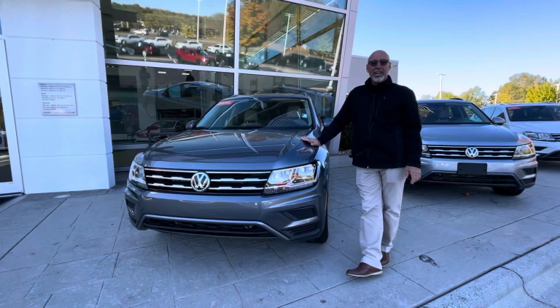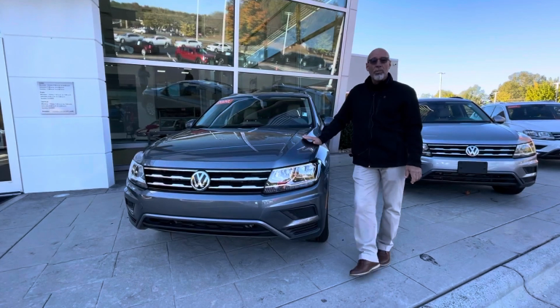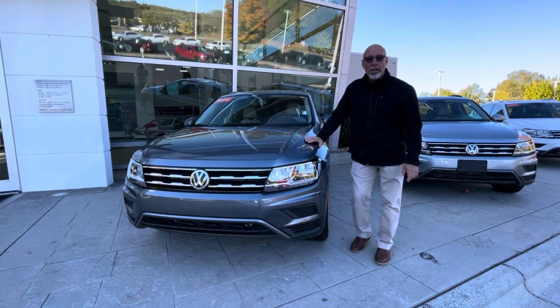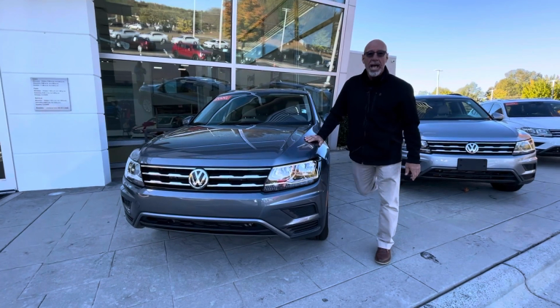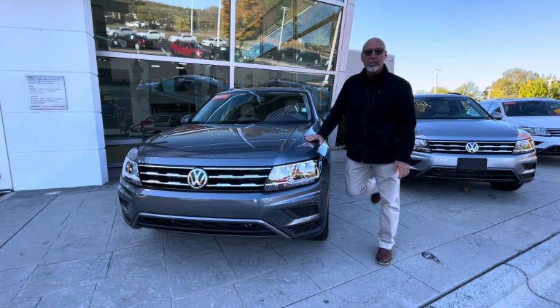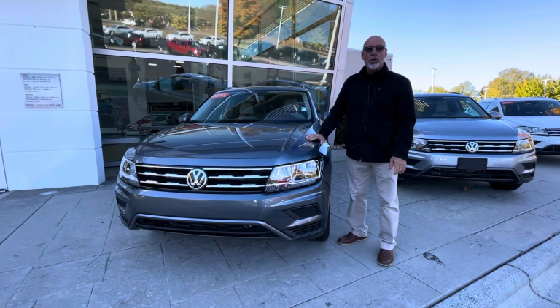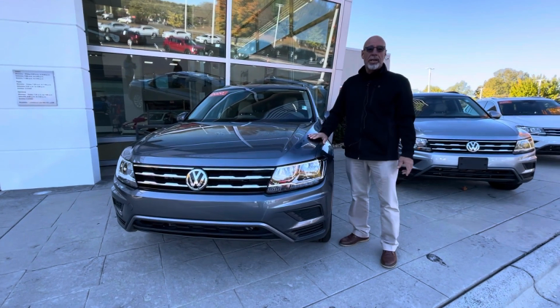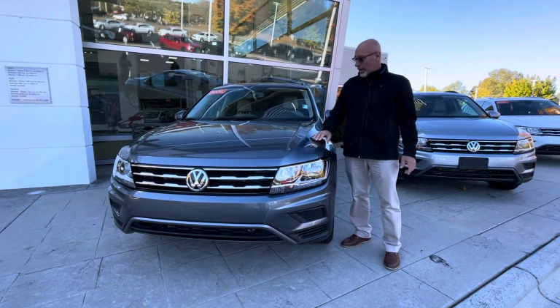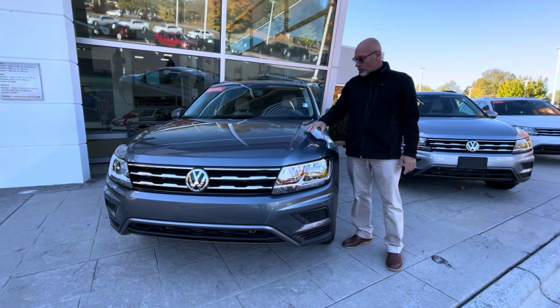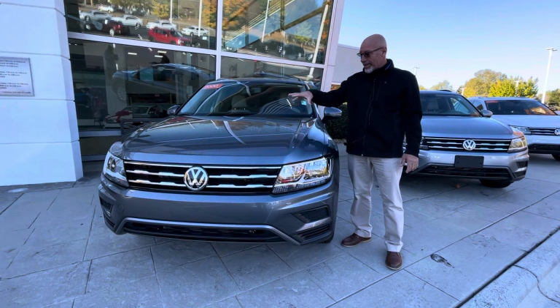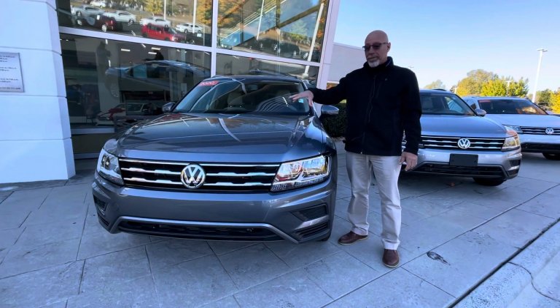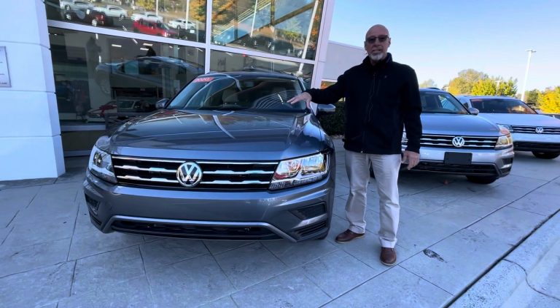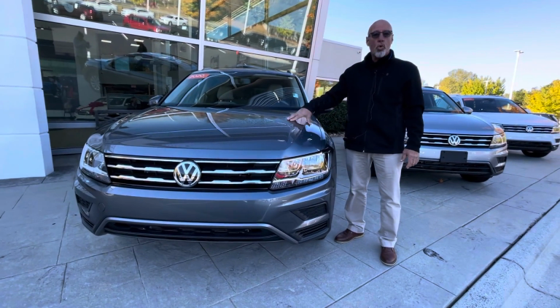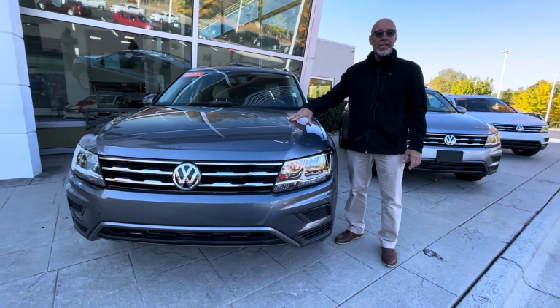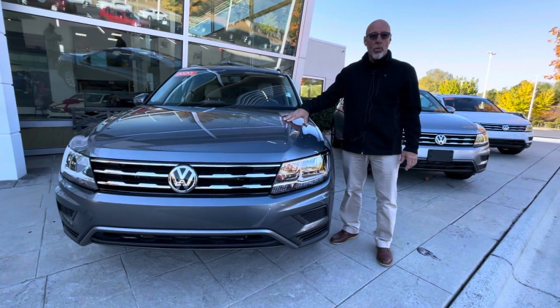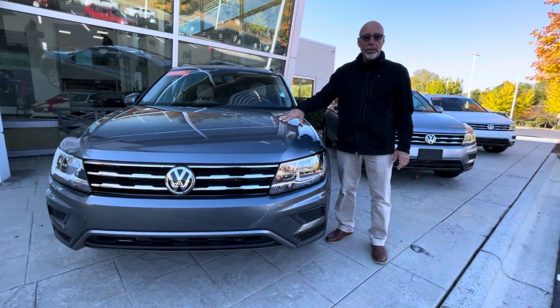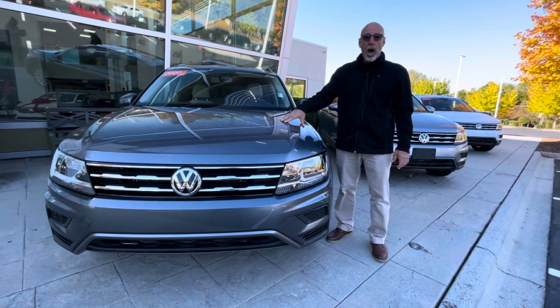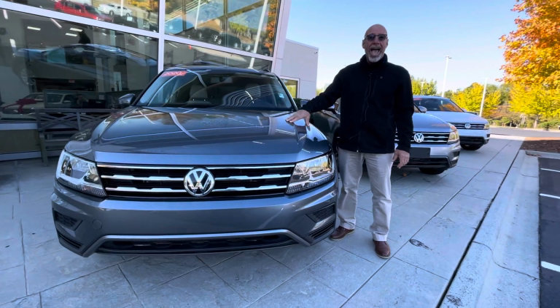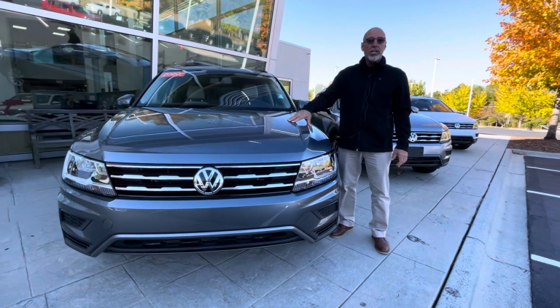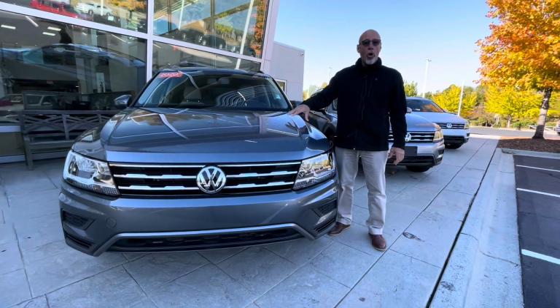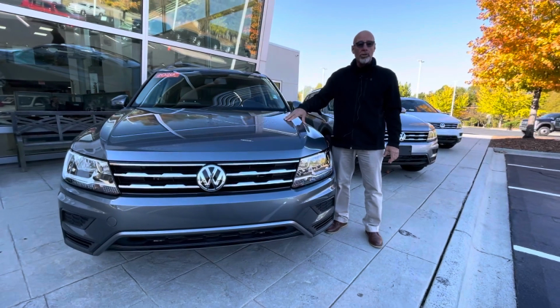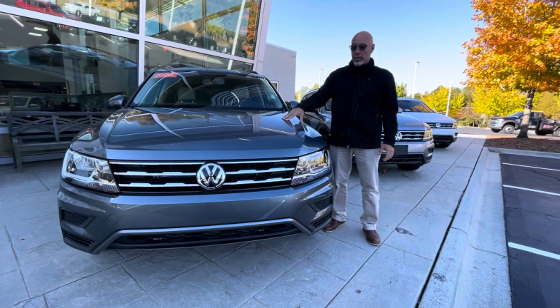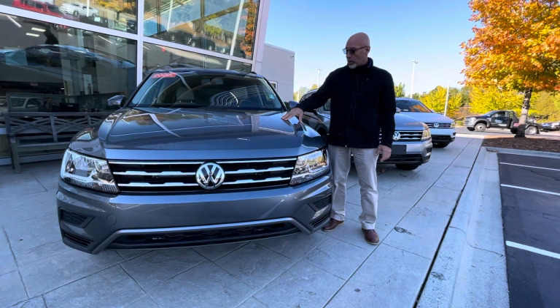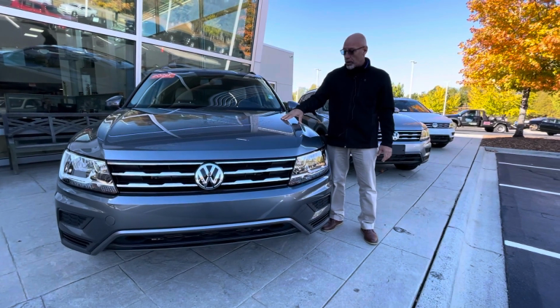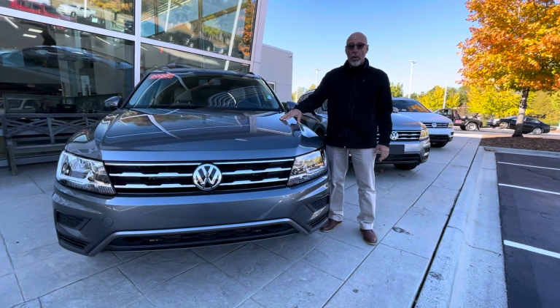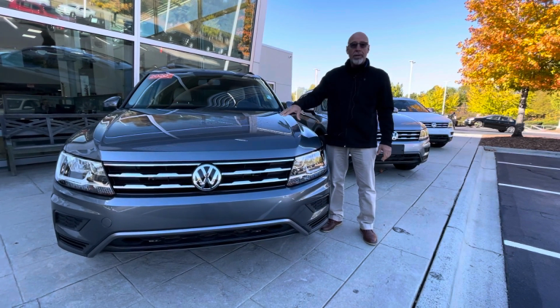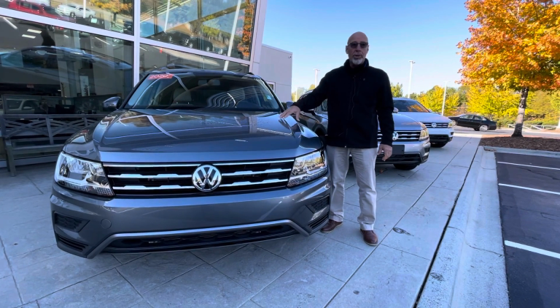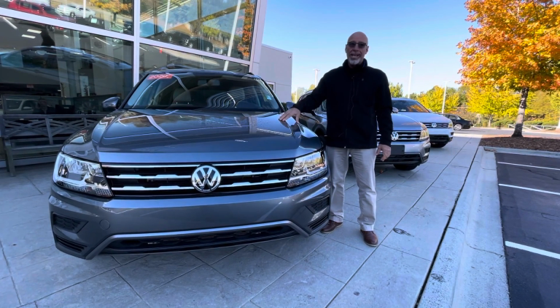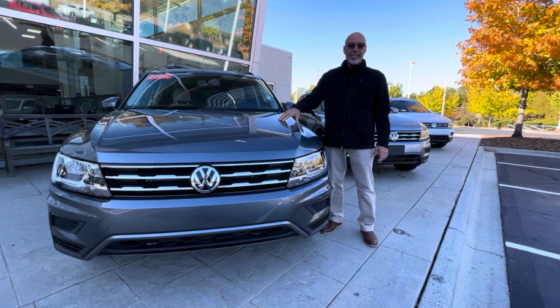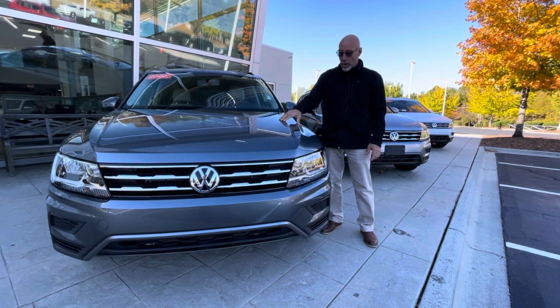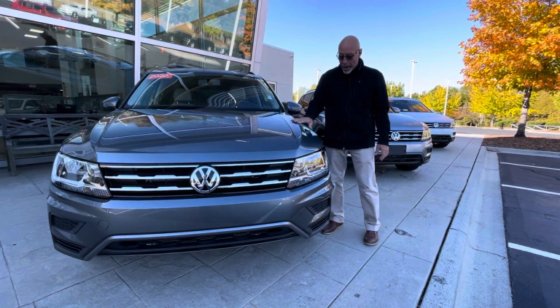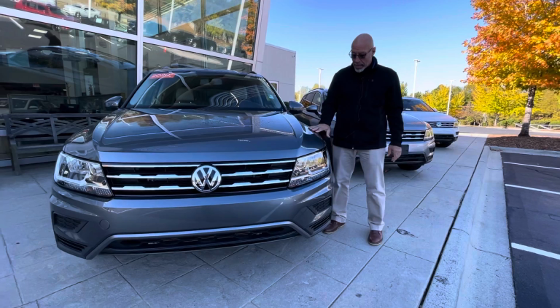Good morning Hassan. This is Craig at Carolina Volkswagen. This is the 2020 Tiguan S all-wheel drive that you inquired about. This one only has 6,800 miles on it.